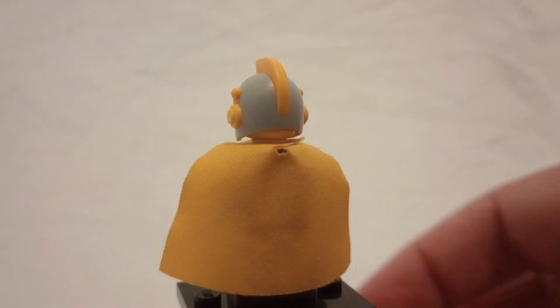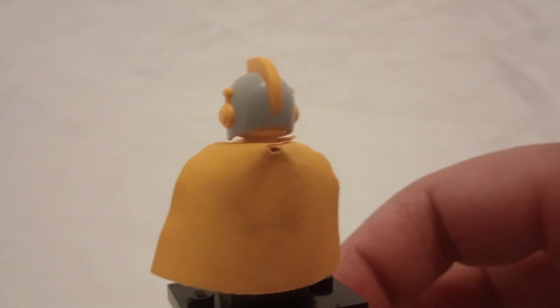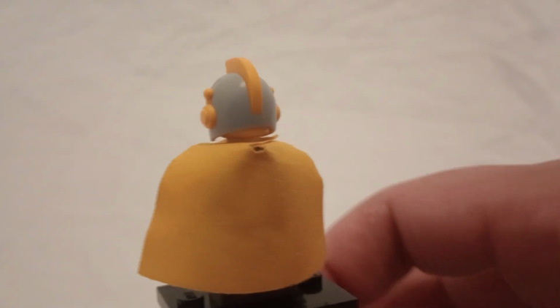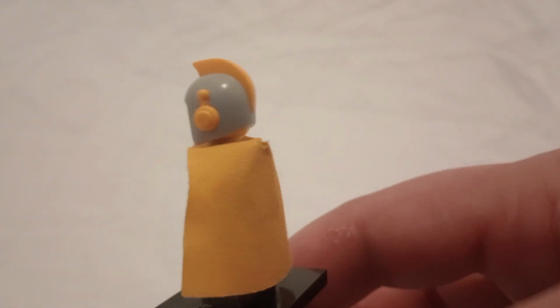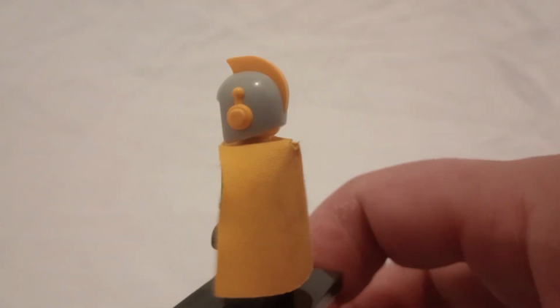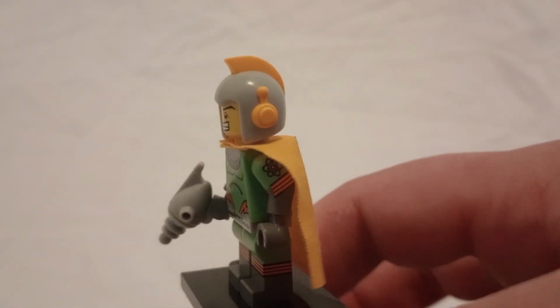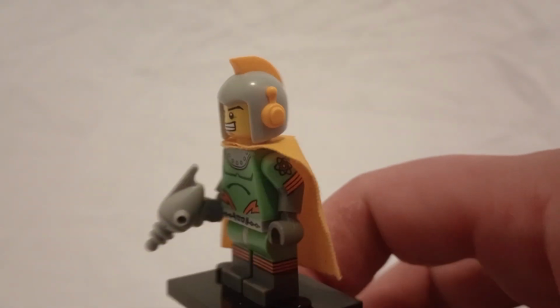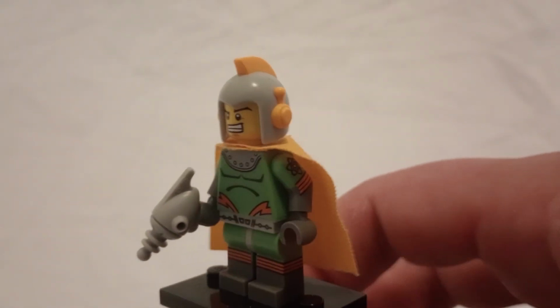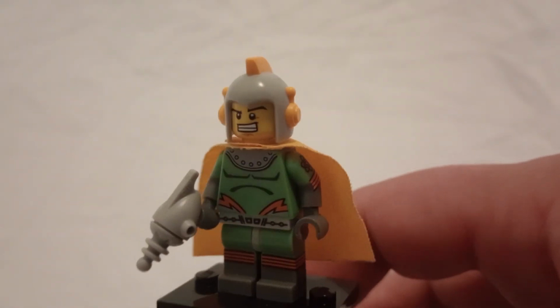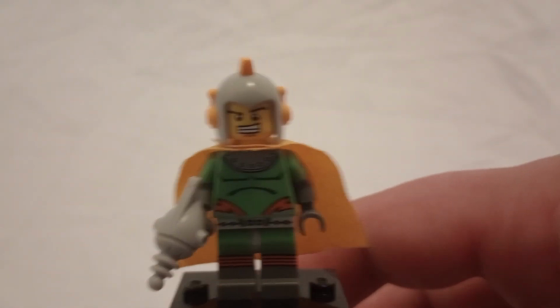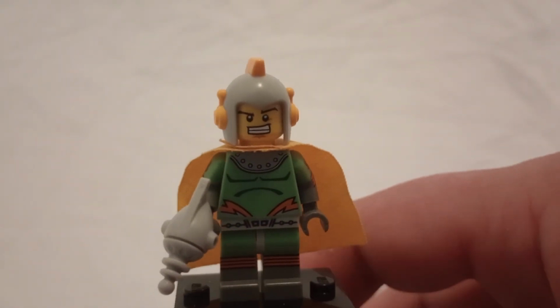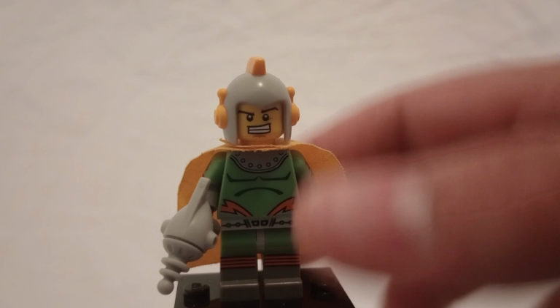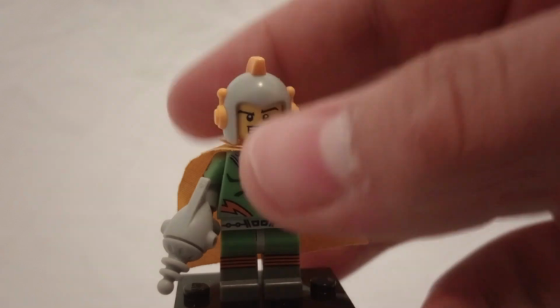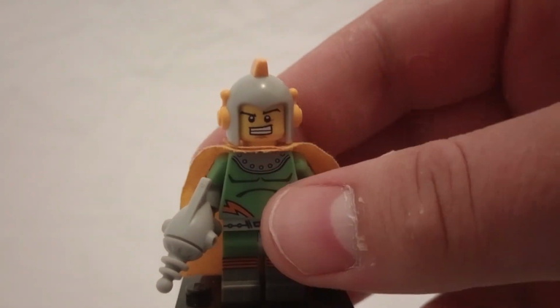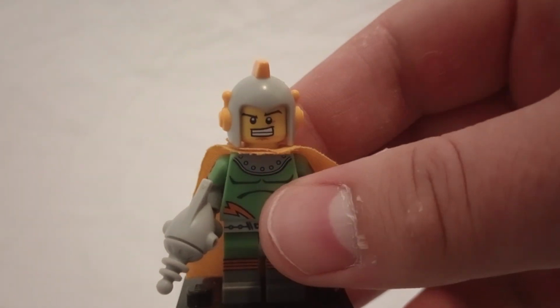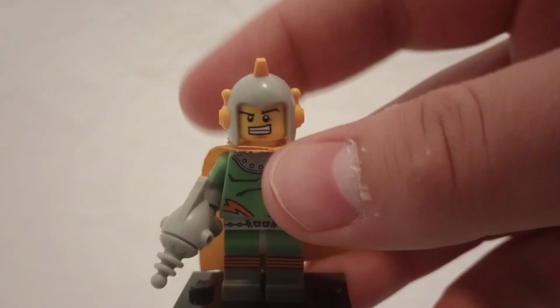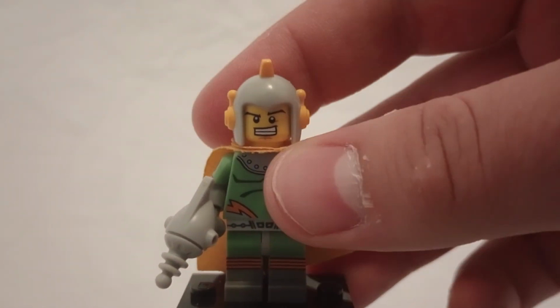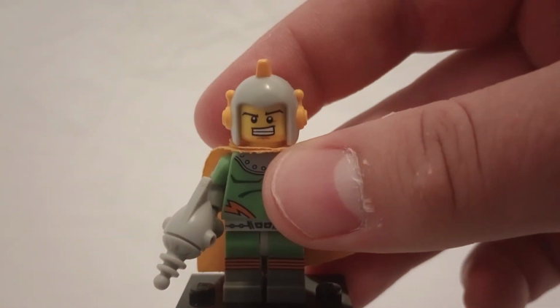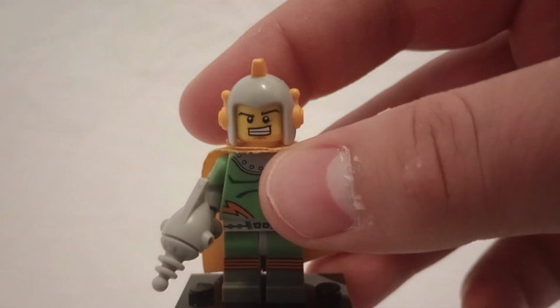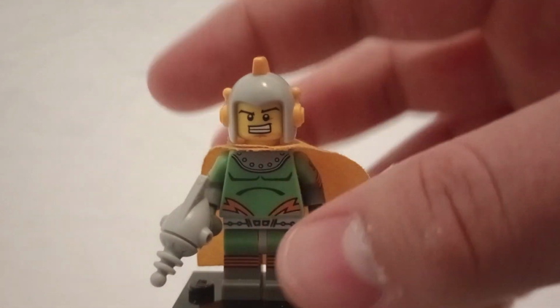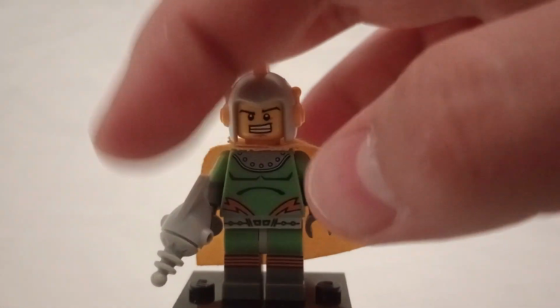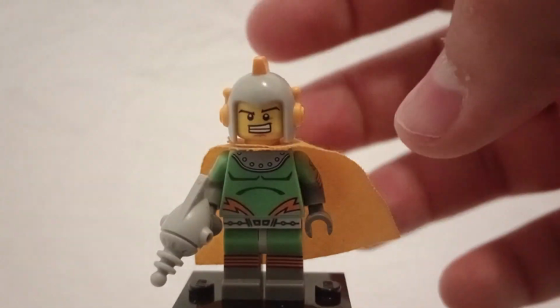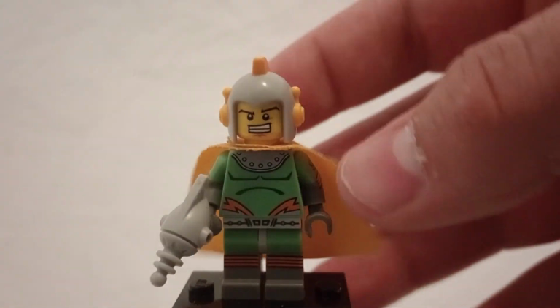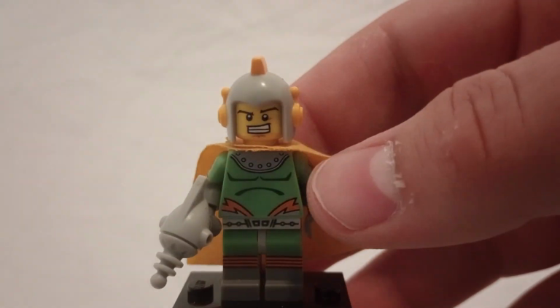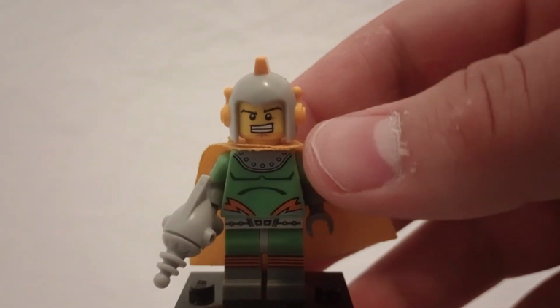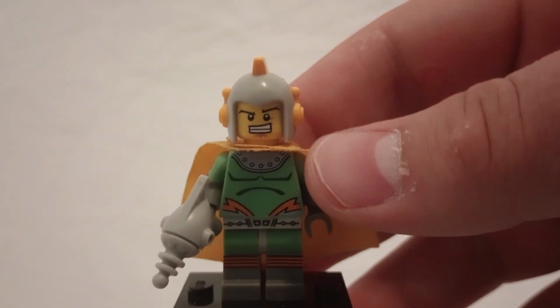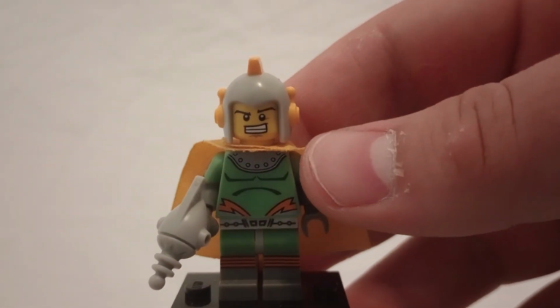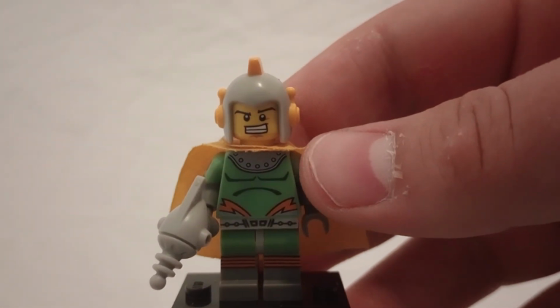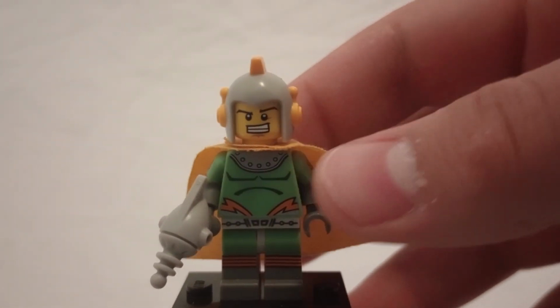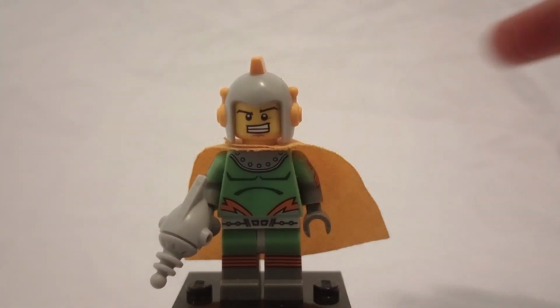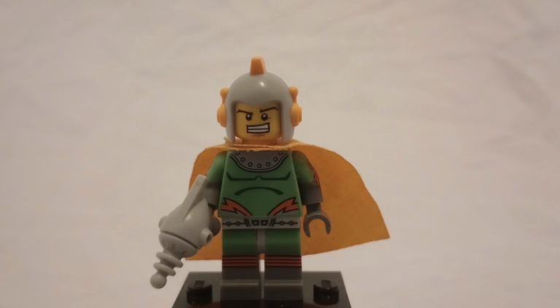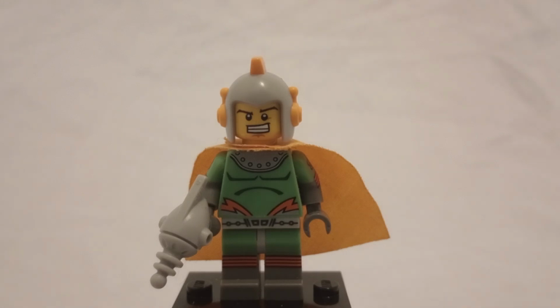Helmet-wise, I feel like it looks a little bit long on him. And I do love his laser gun thing.